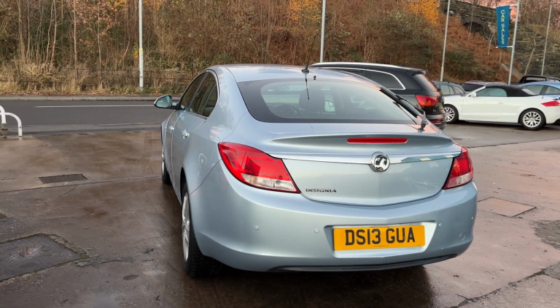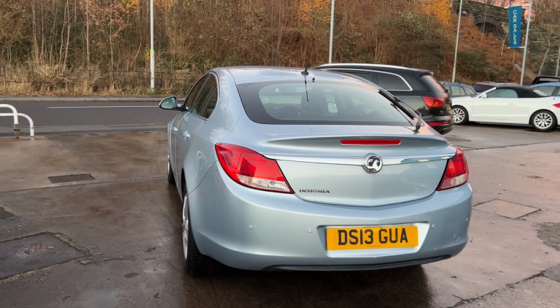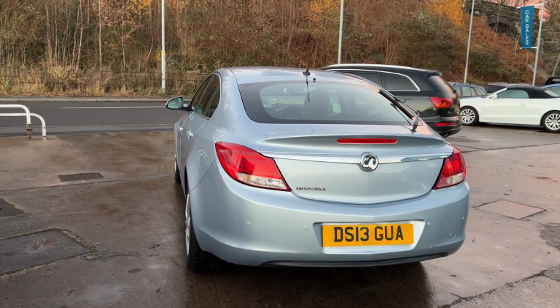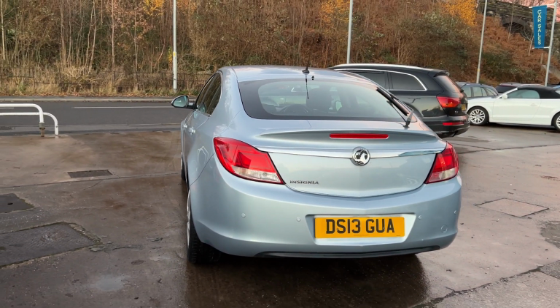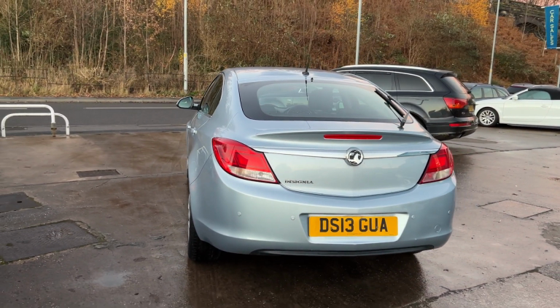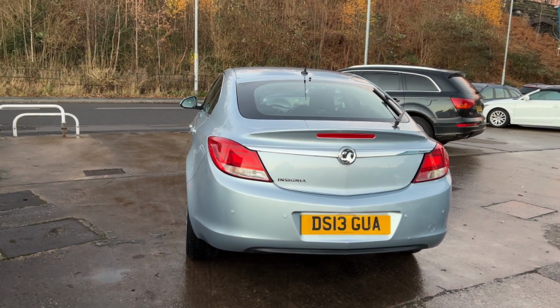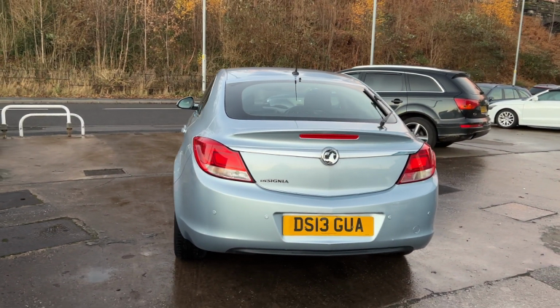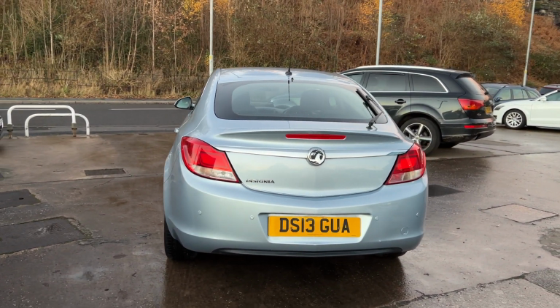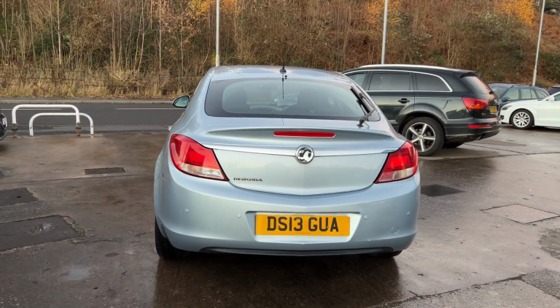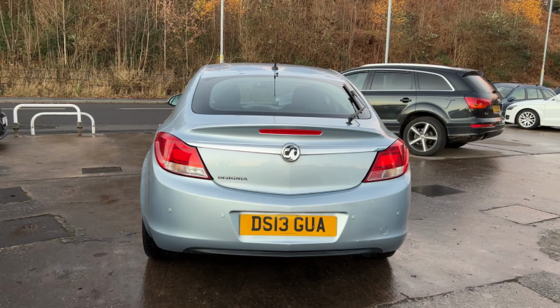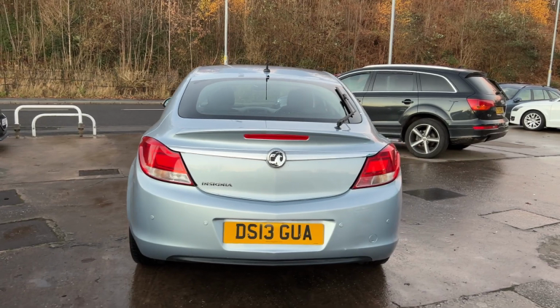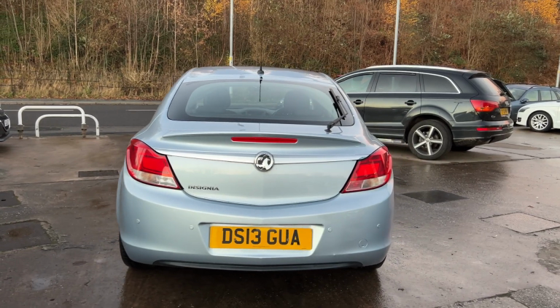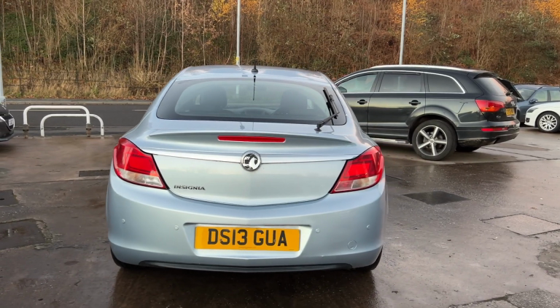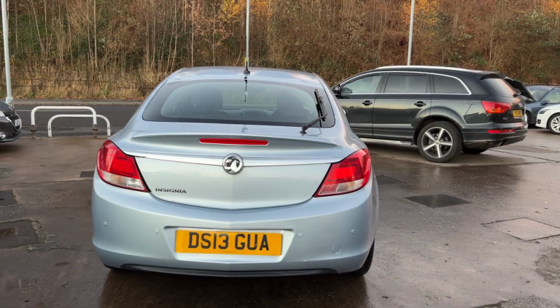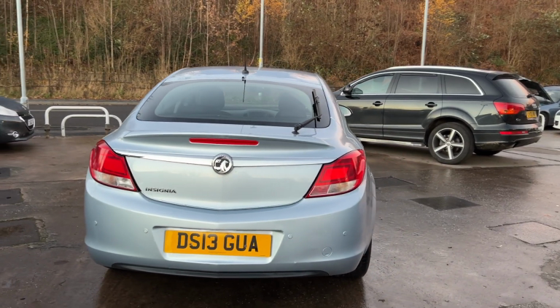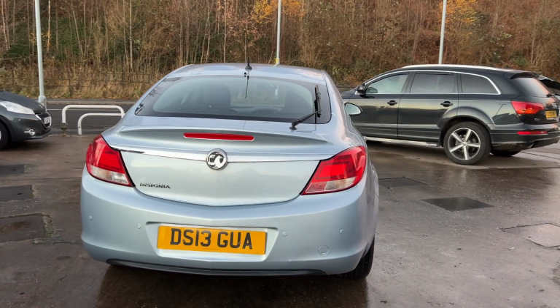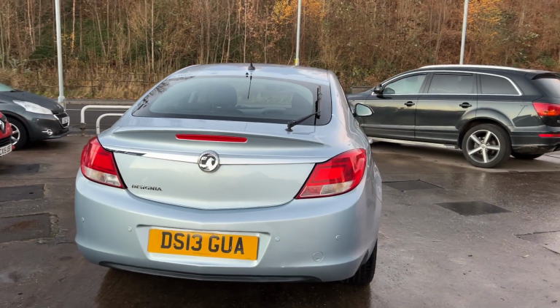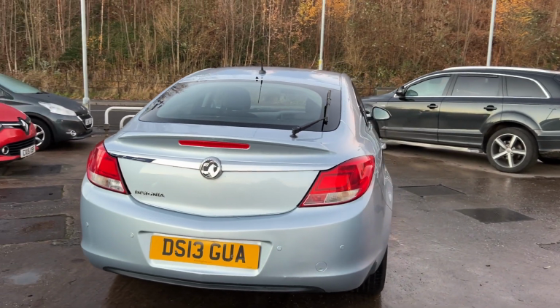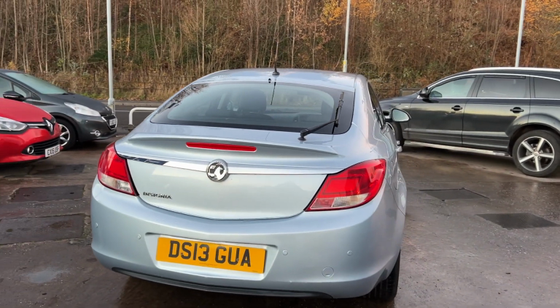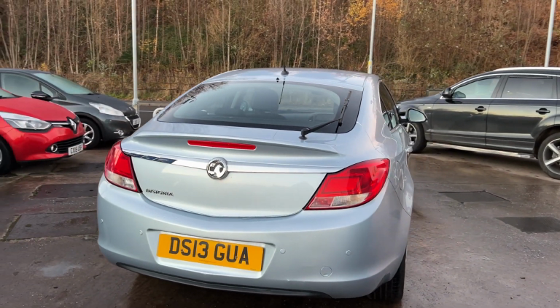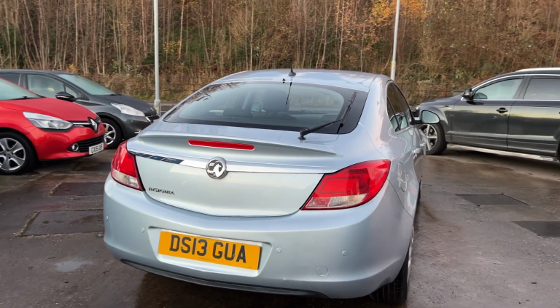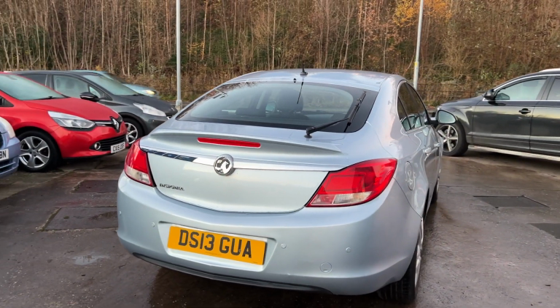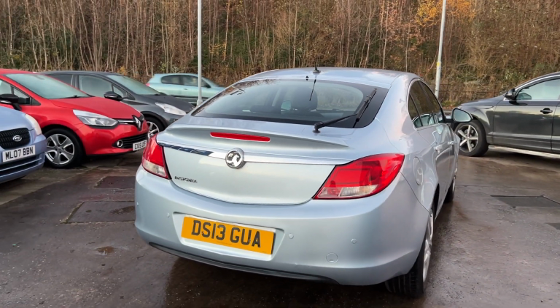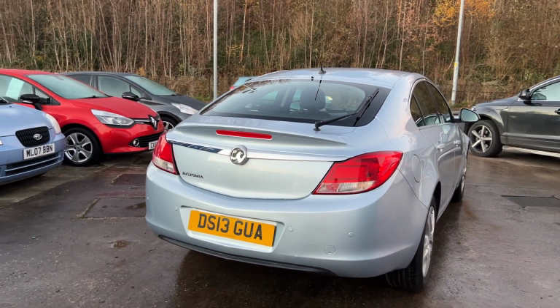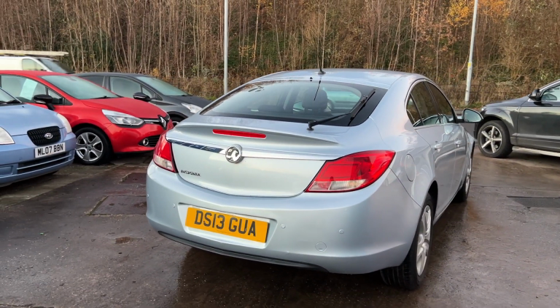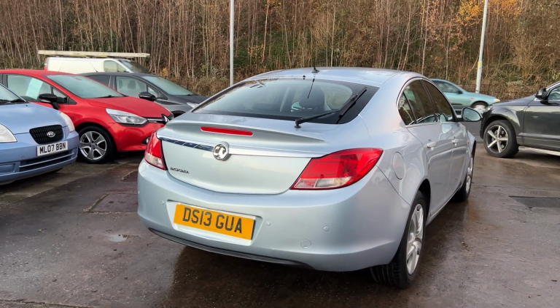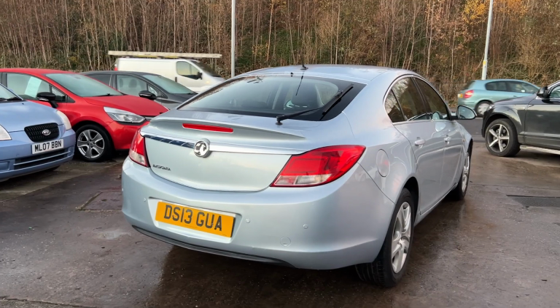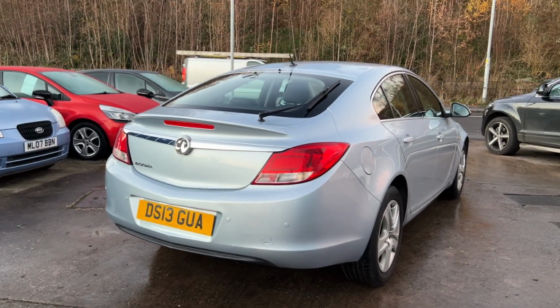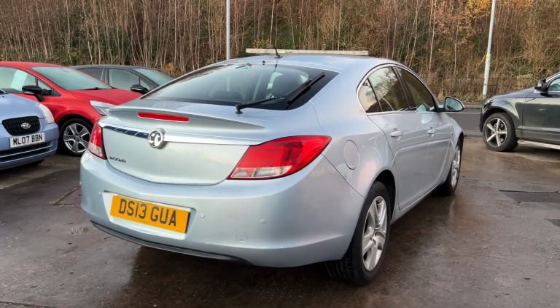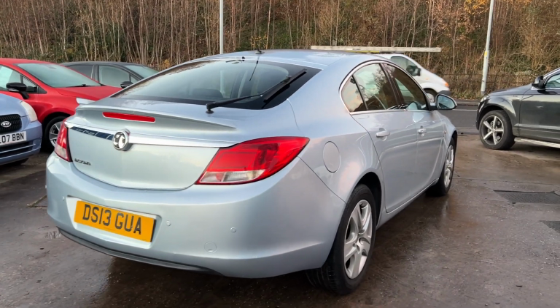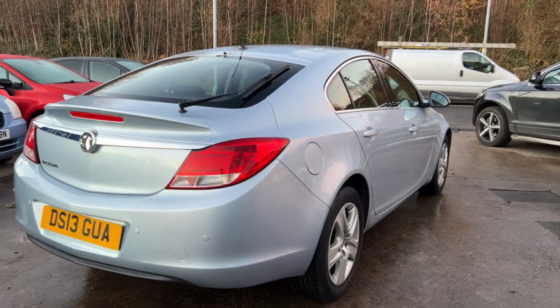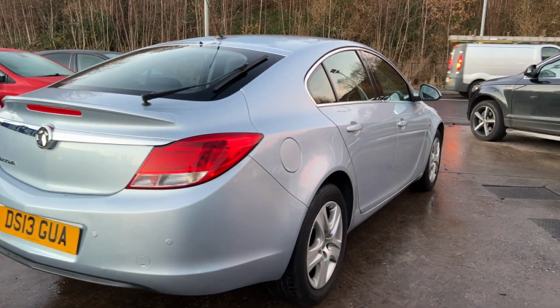It has a radio CD player, an auxiliary port, USB, remote central locking with two keys, multifunction steering wheel, and full service history.